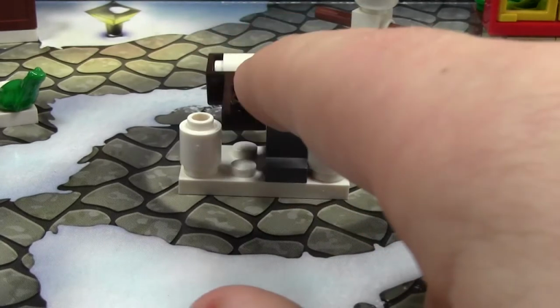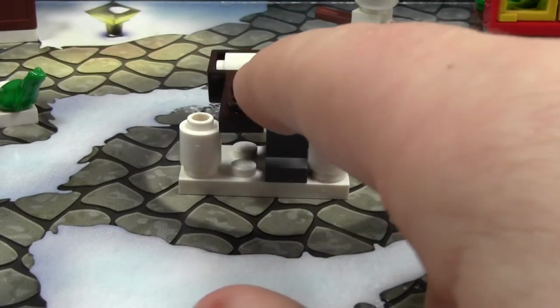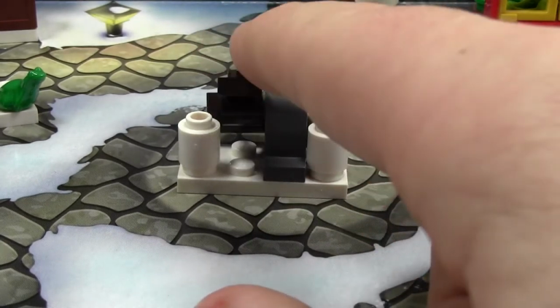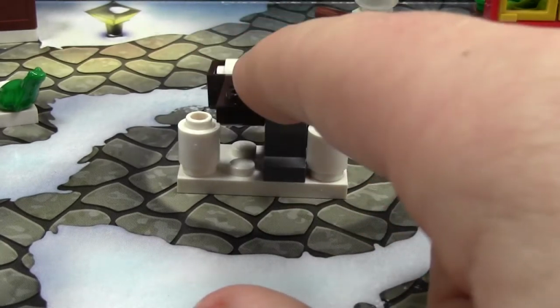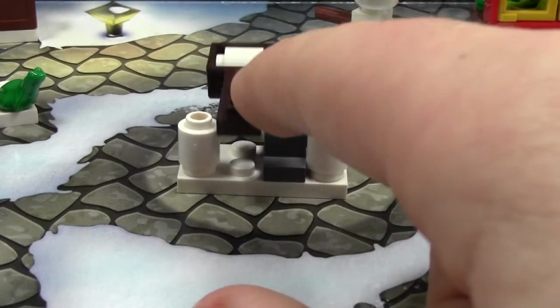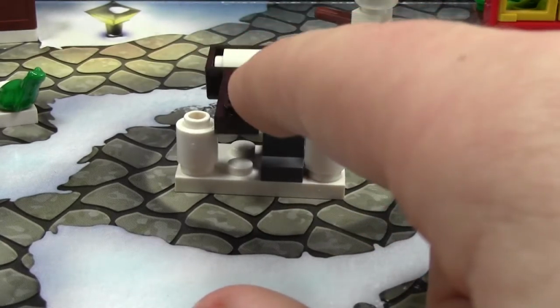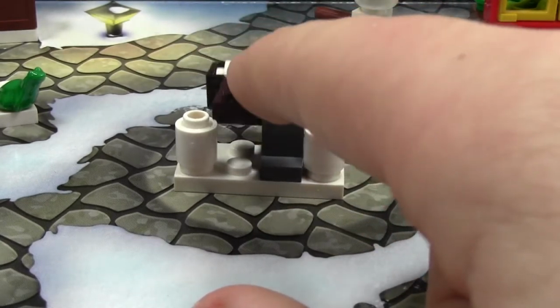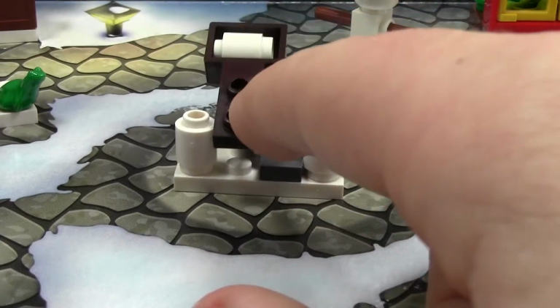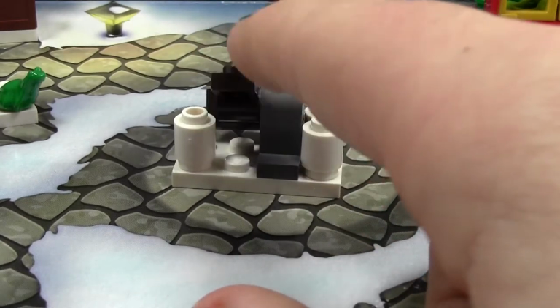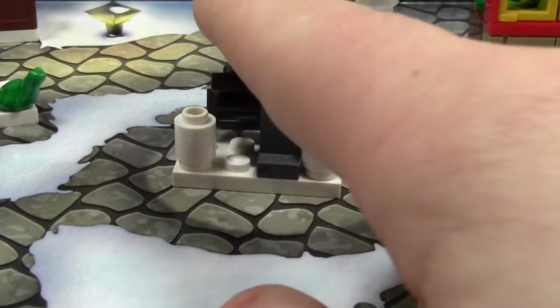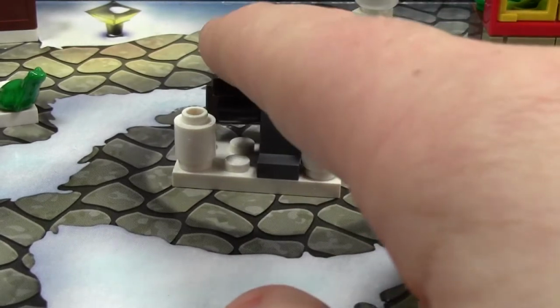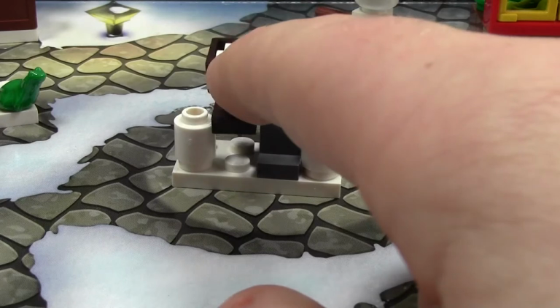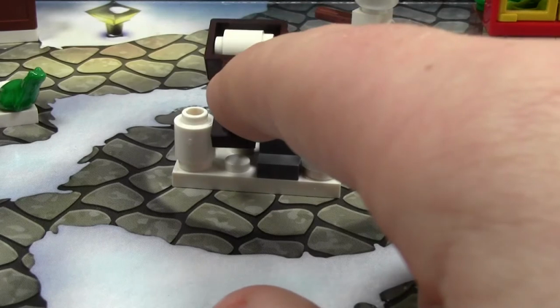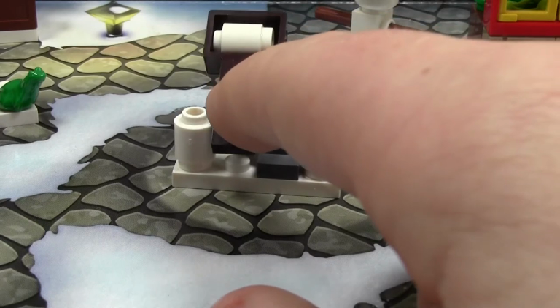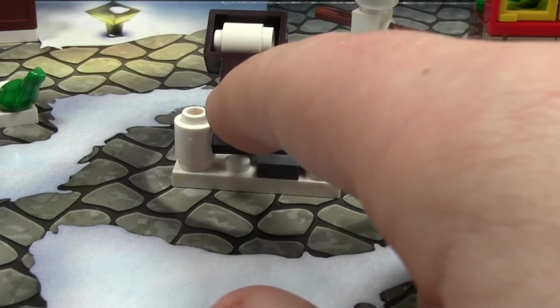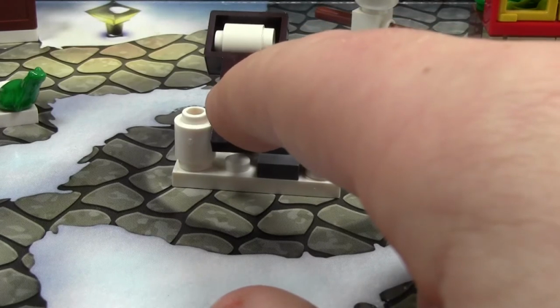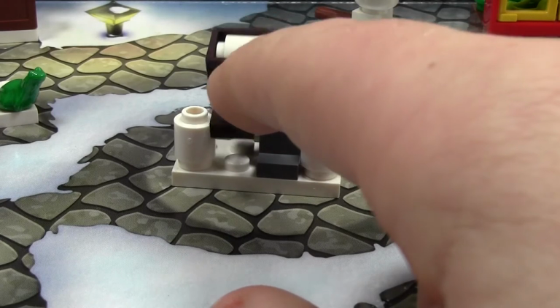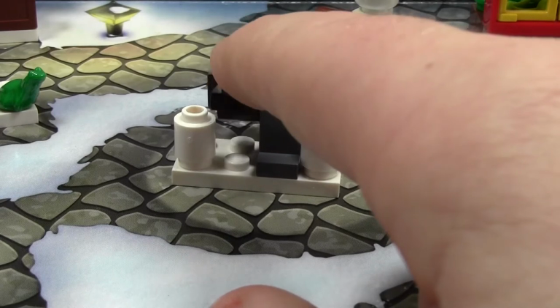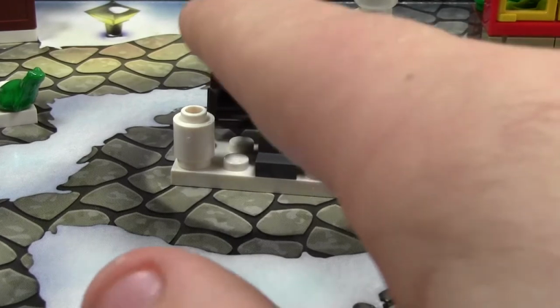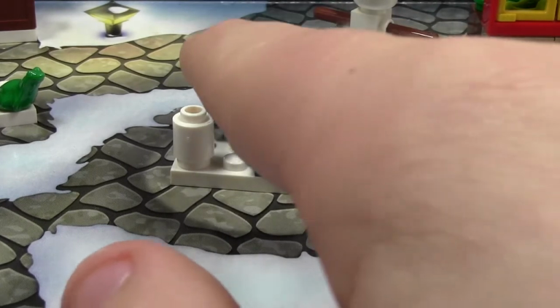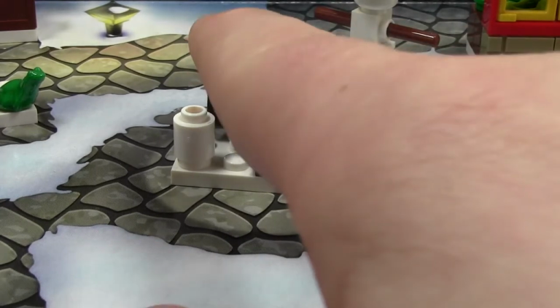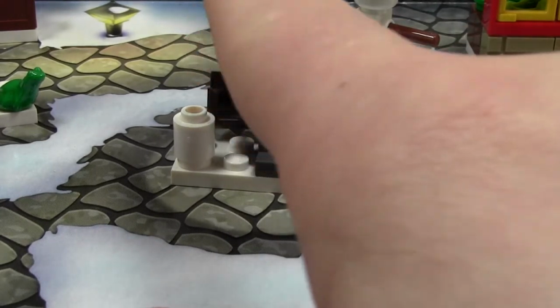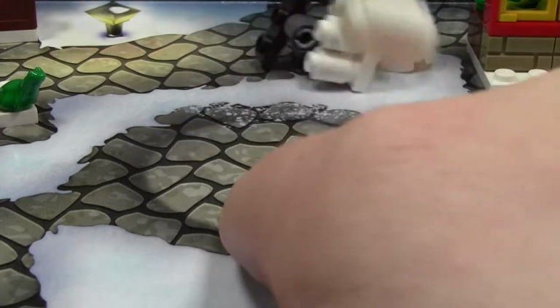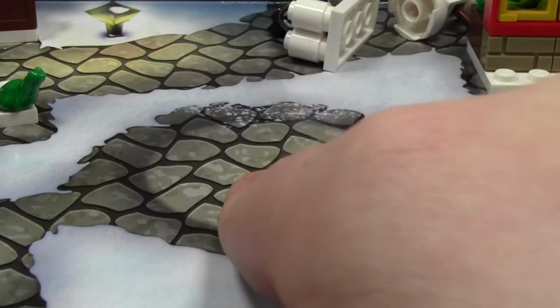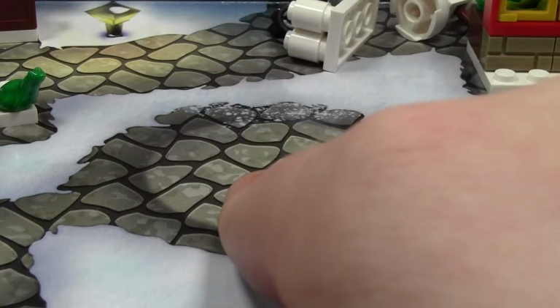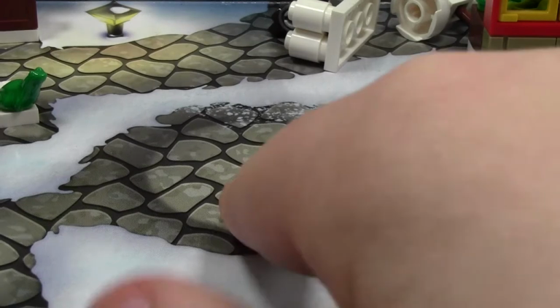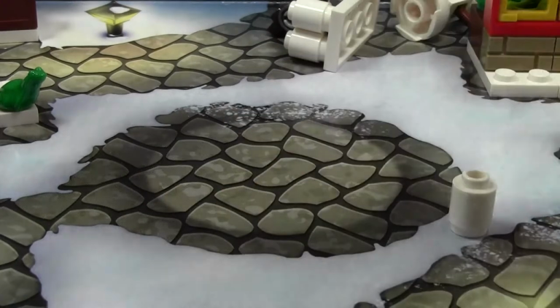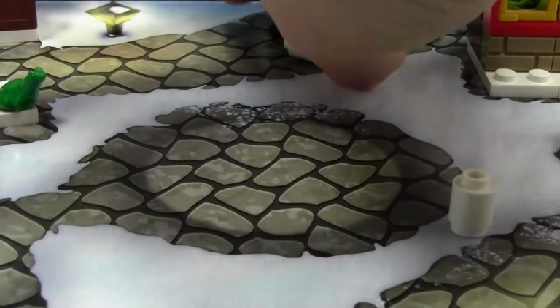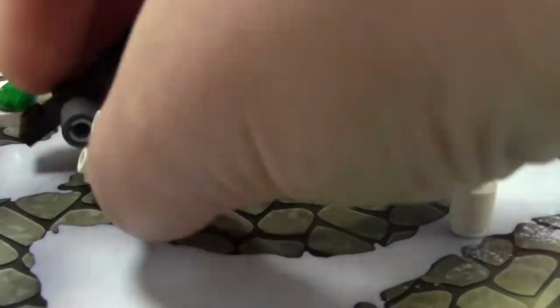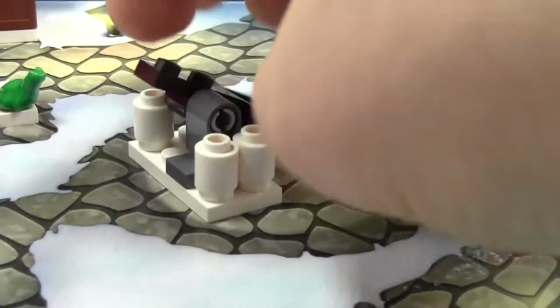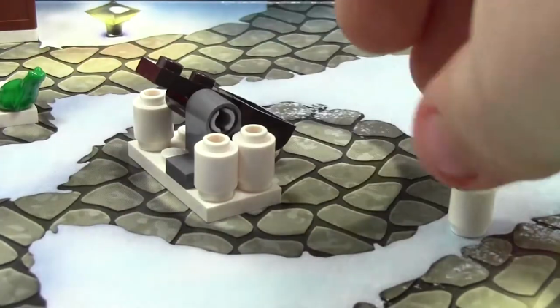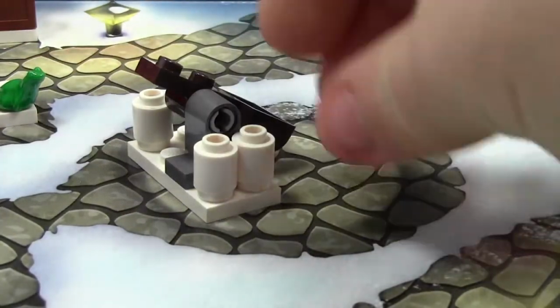It's on a Technic pin here, and when you hit it, the catapult will fly up and the snow will come out — like this. And if you hit it hard enough, the whole thing will topple over.